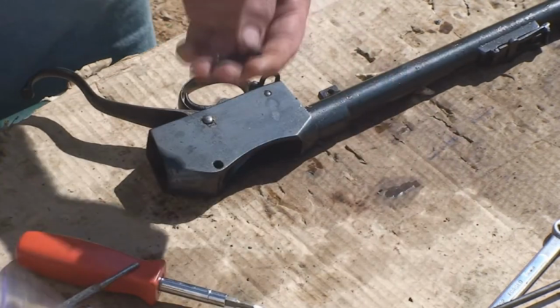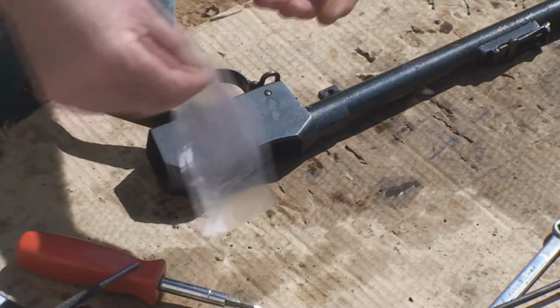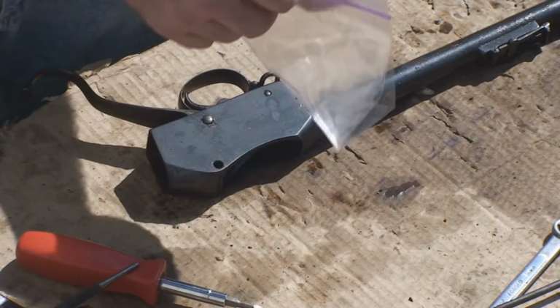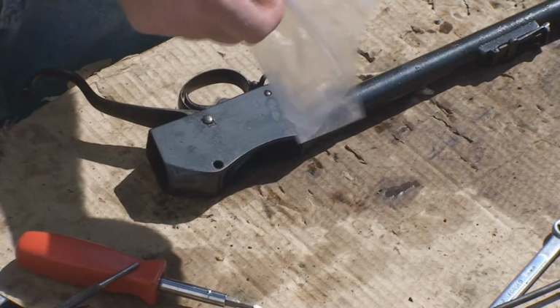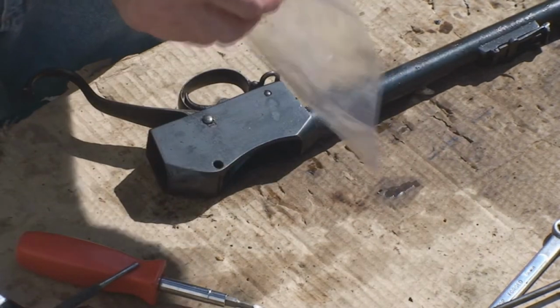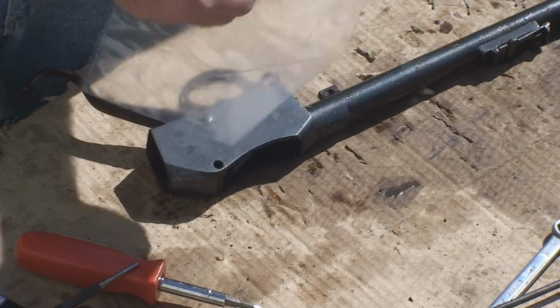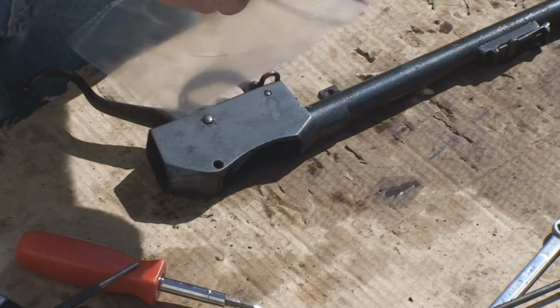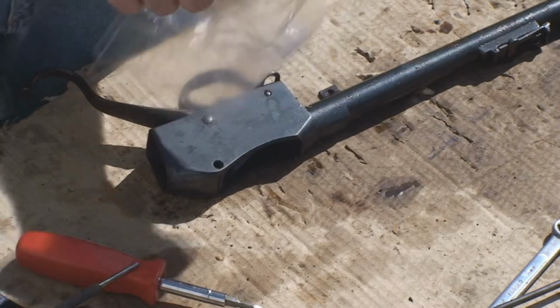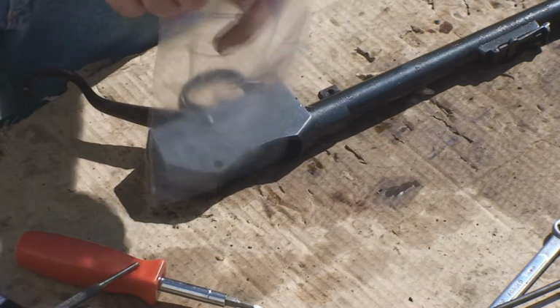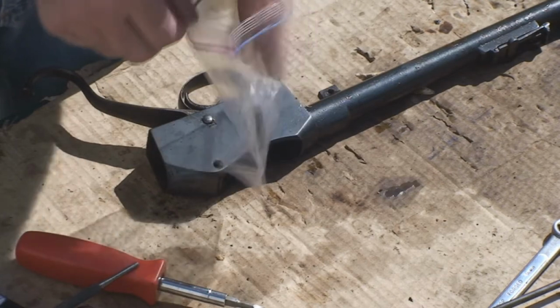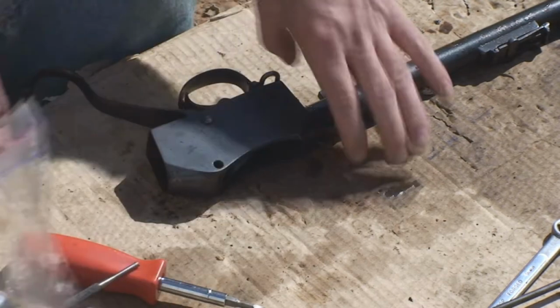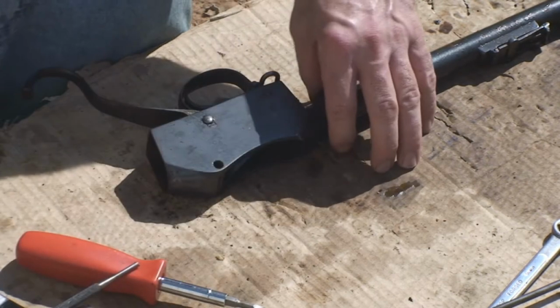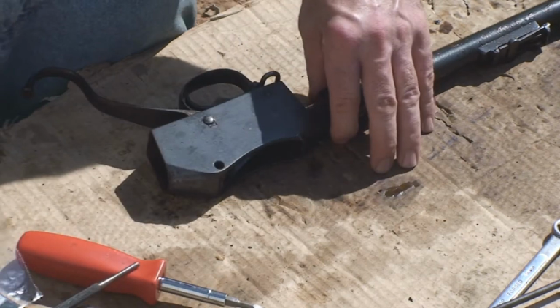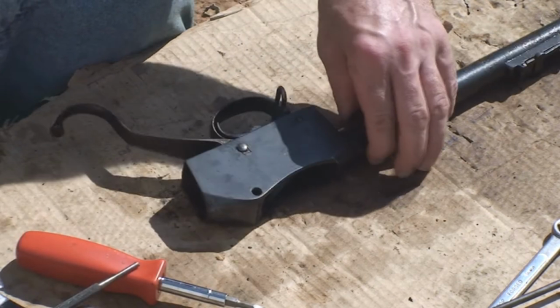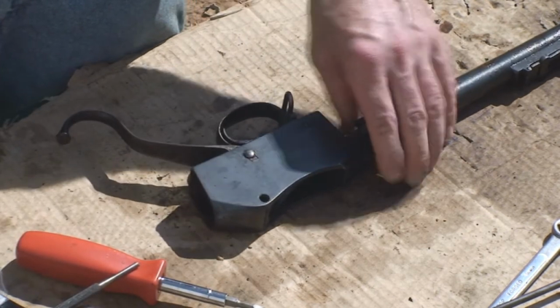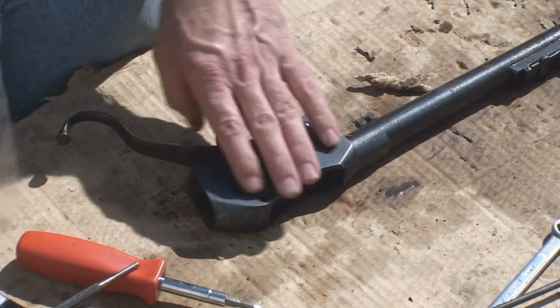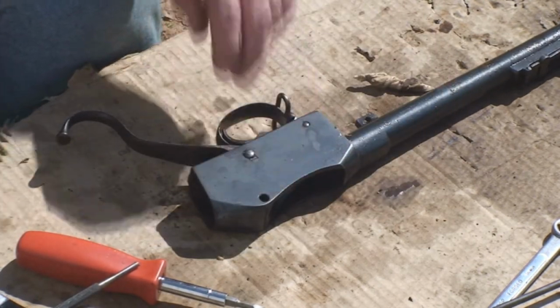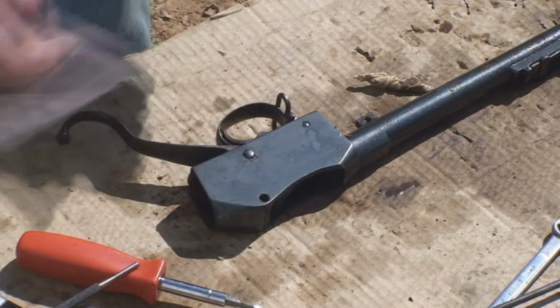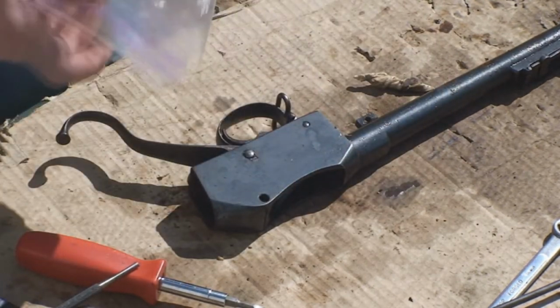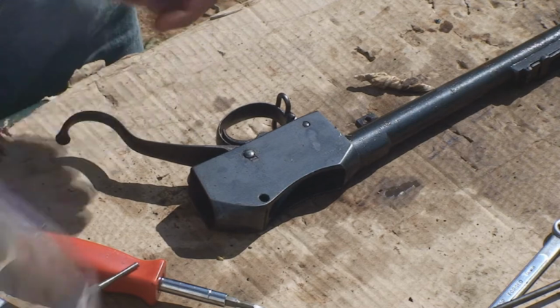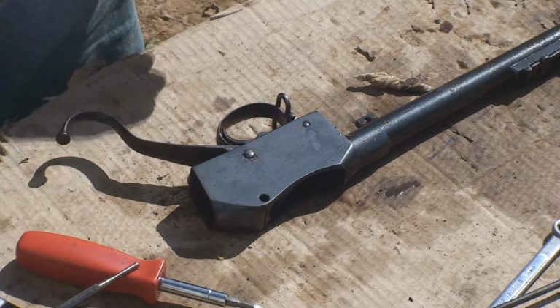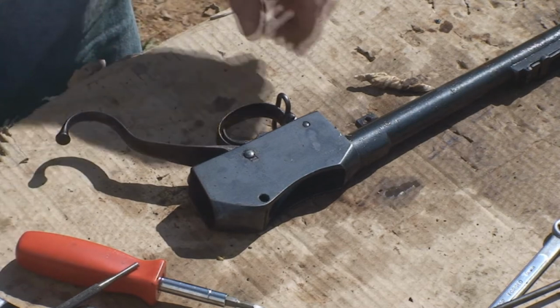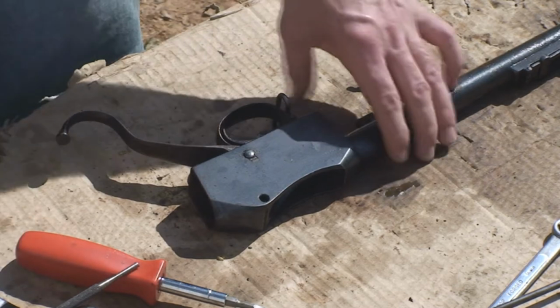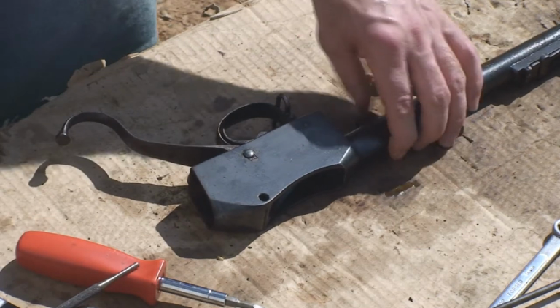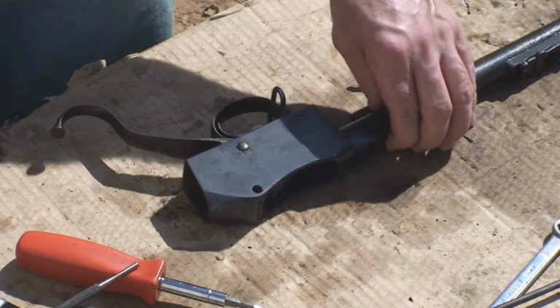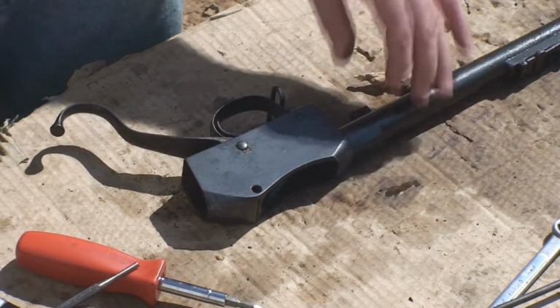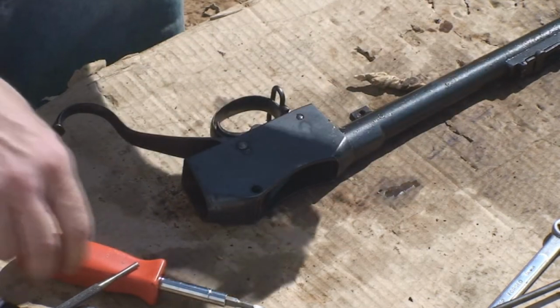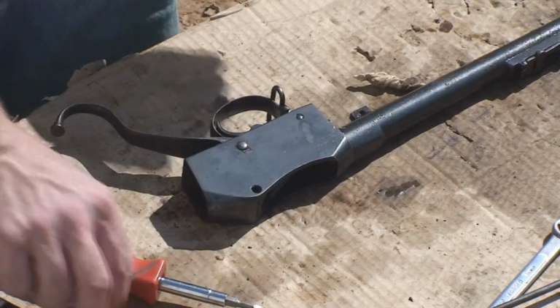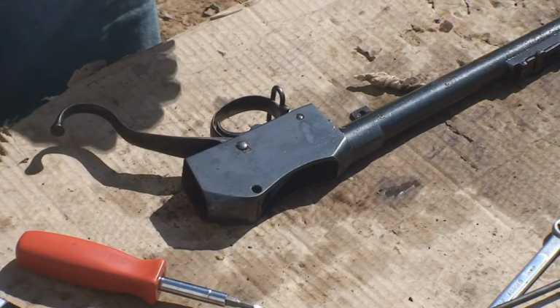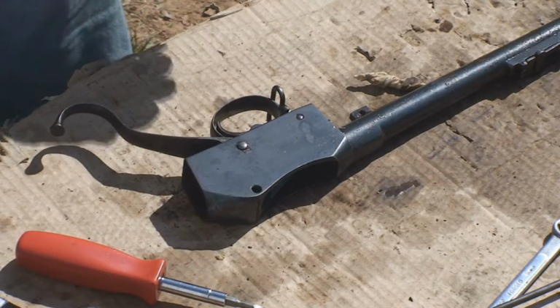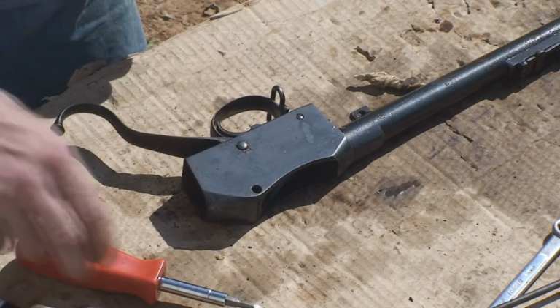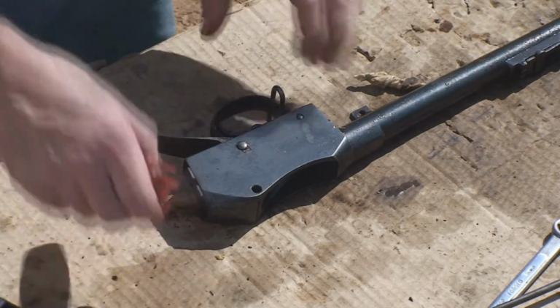Bag your parts as you remove them — you don't want to have to buy new ones. IMA's got plenty according to their parts list, but why buy them if you don't need to.